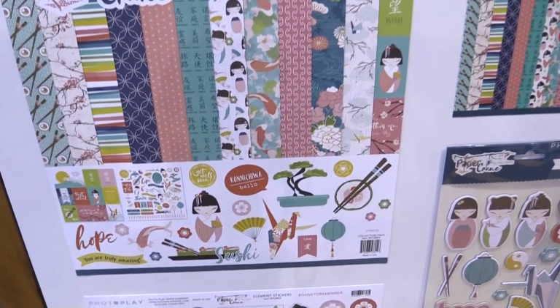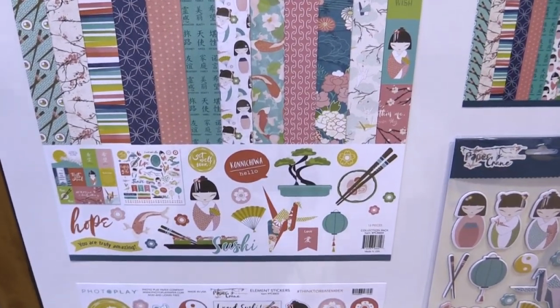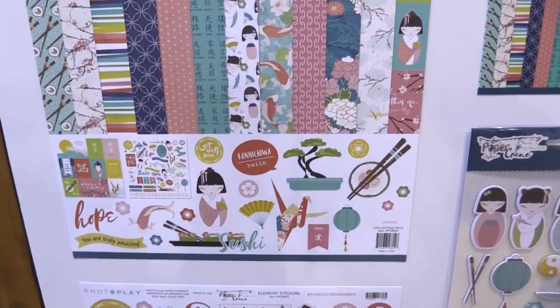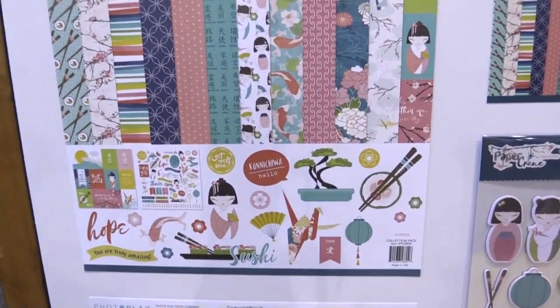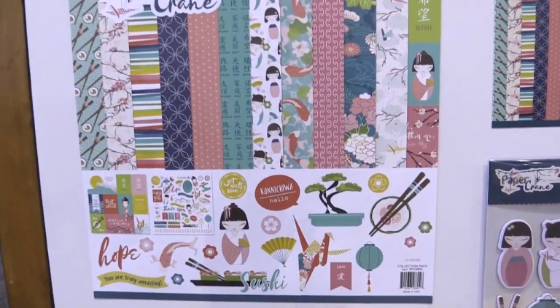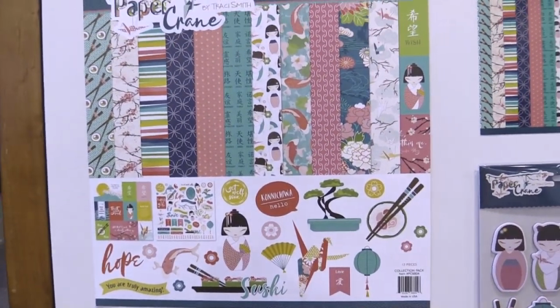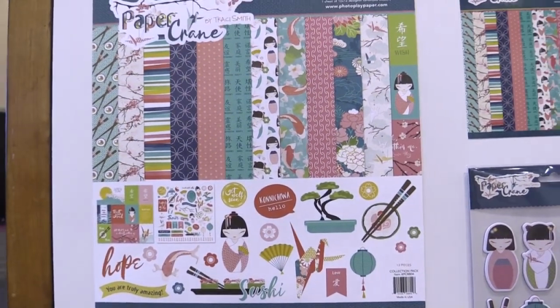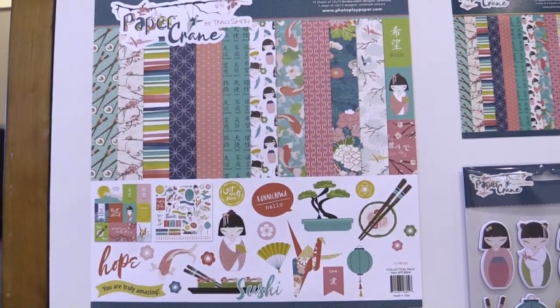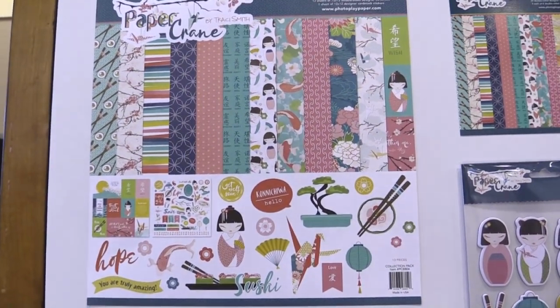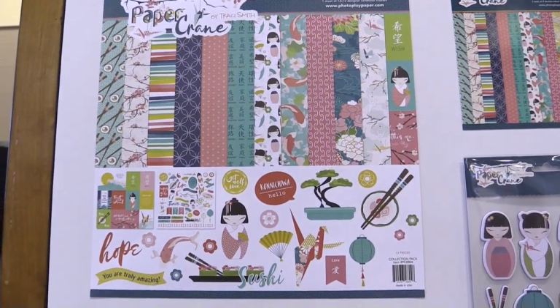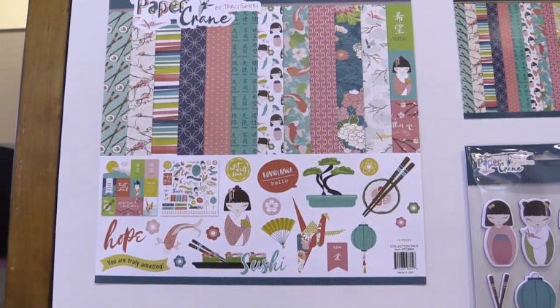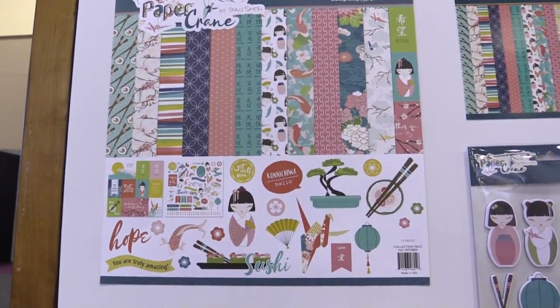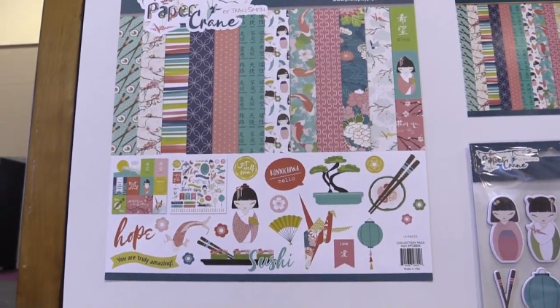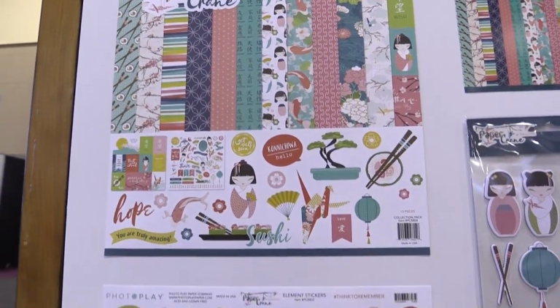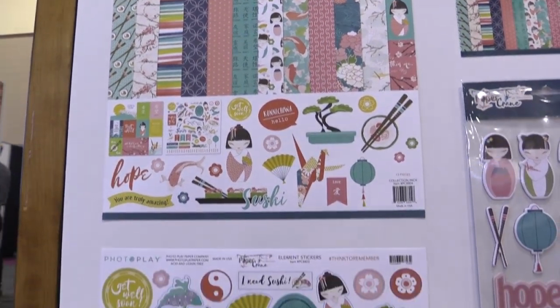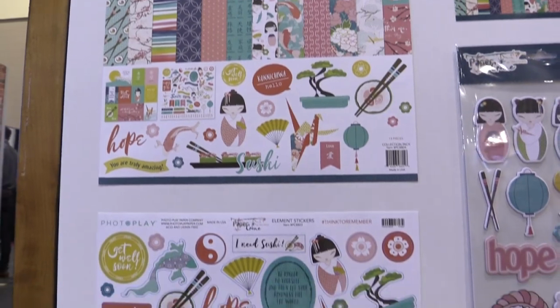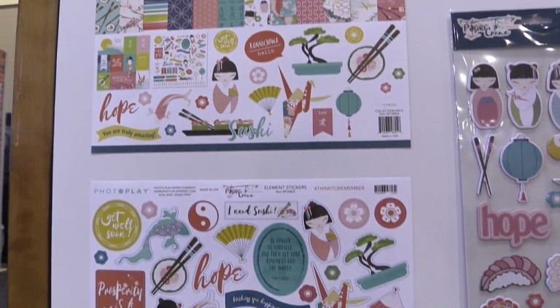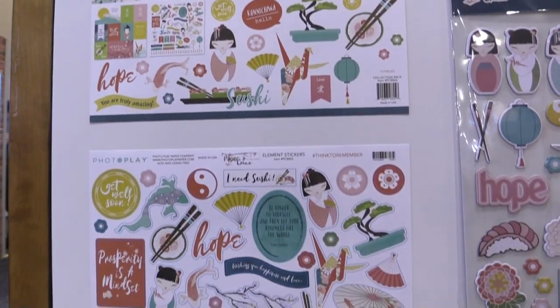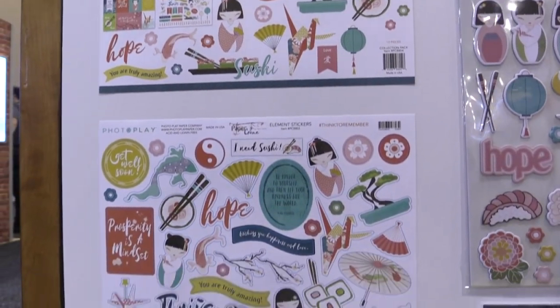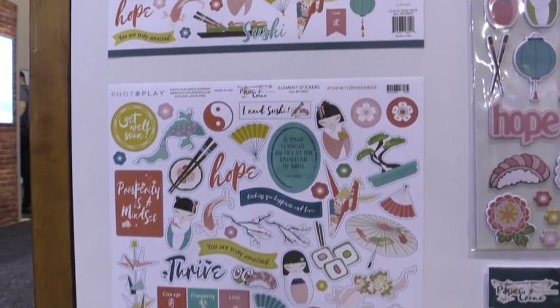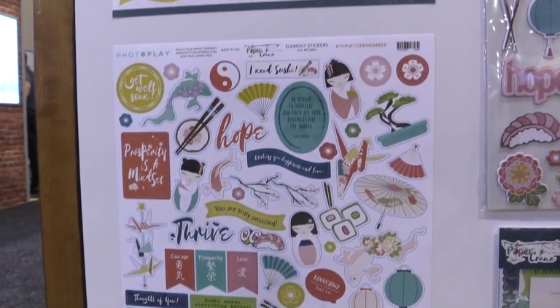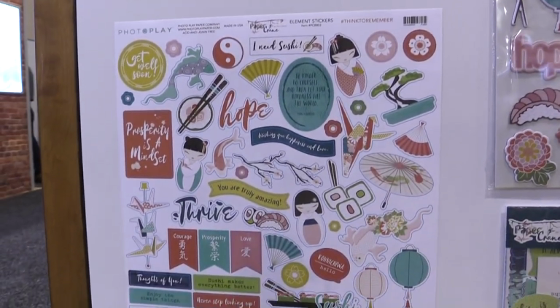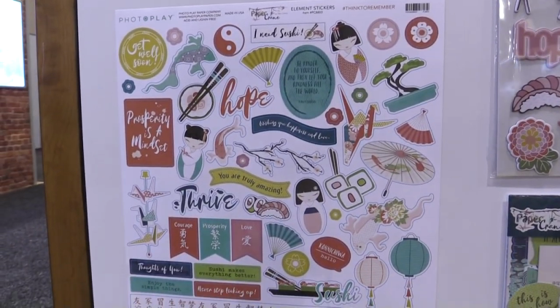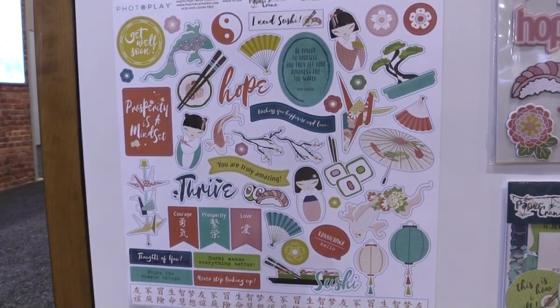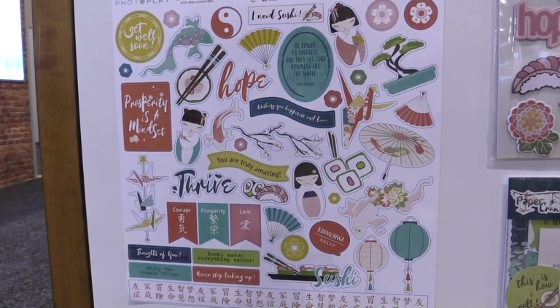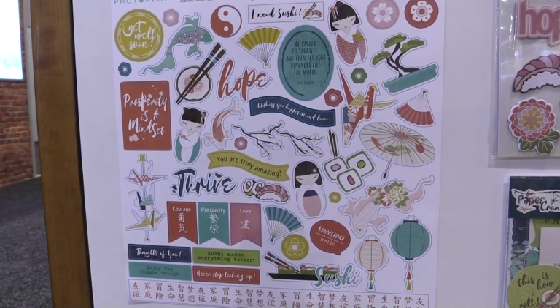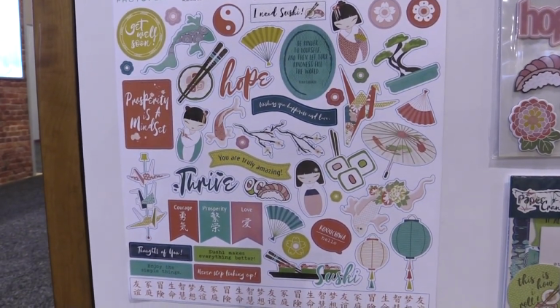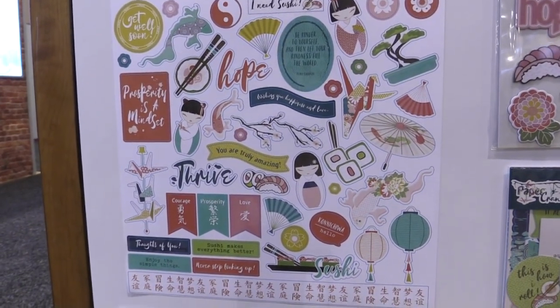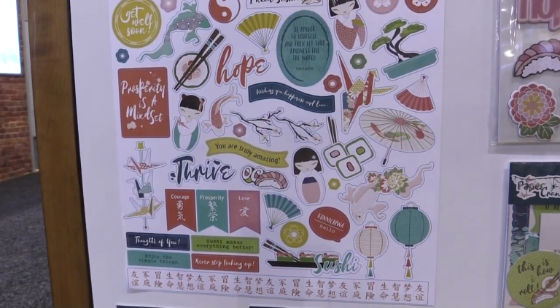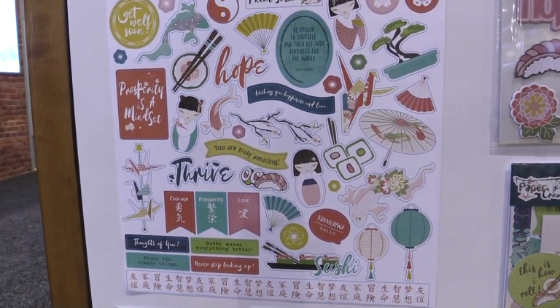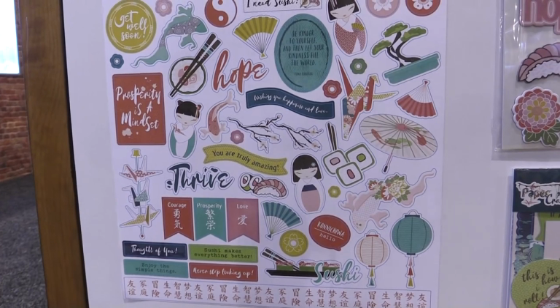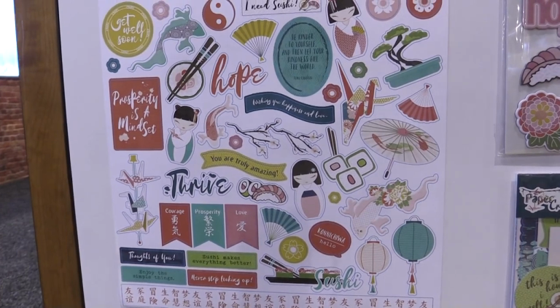Here we're looking at the designs in this collection. It's all Japanese inspired. Here's the 12x12 sticker sheet that has all sorts of motifs that you would see.